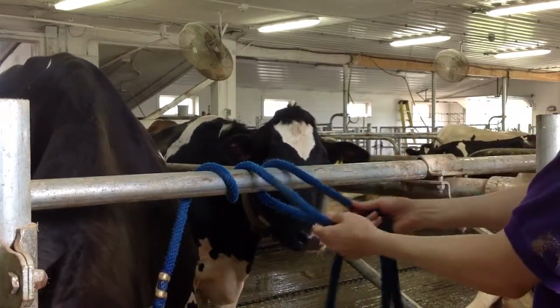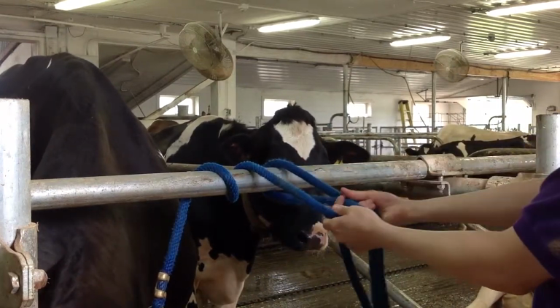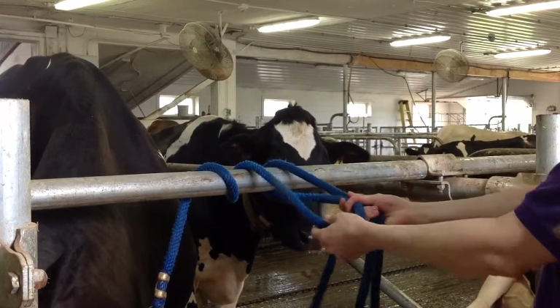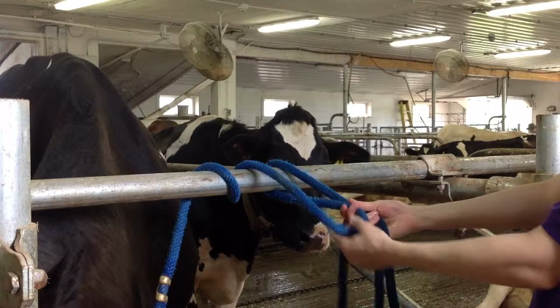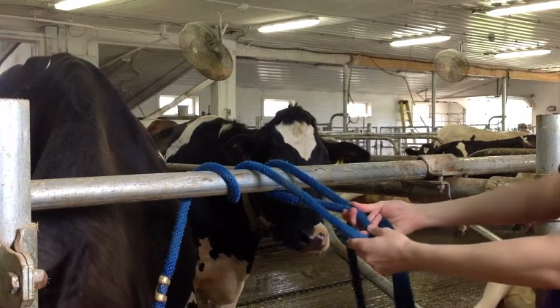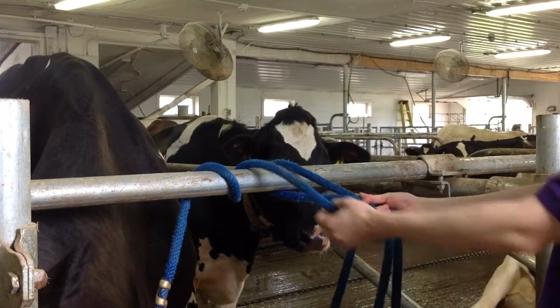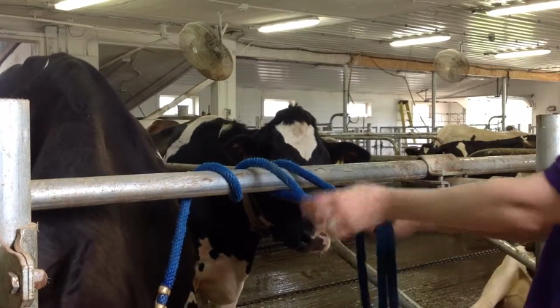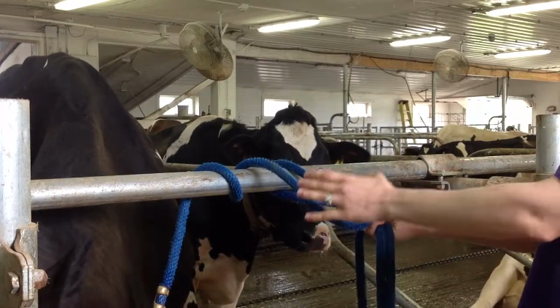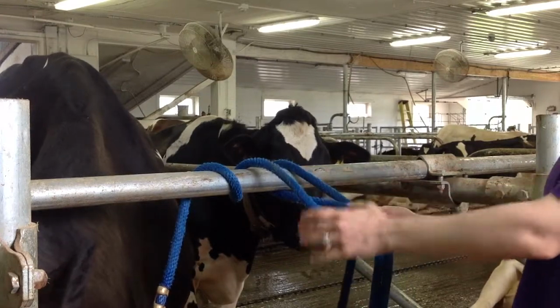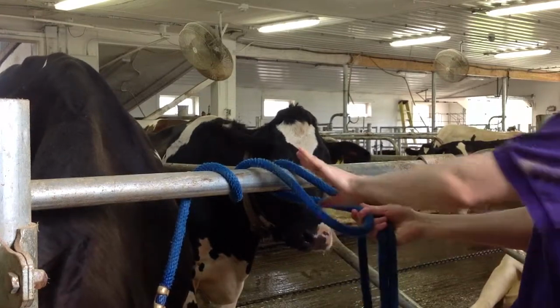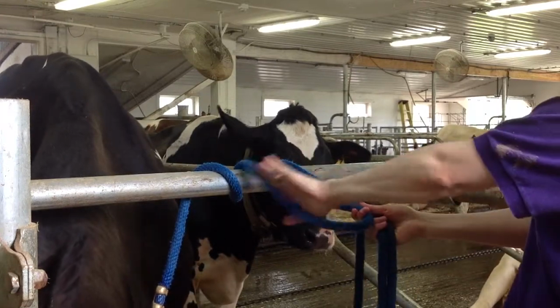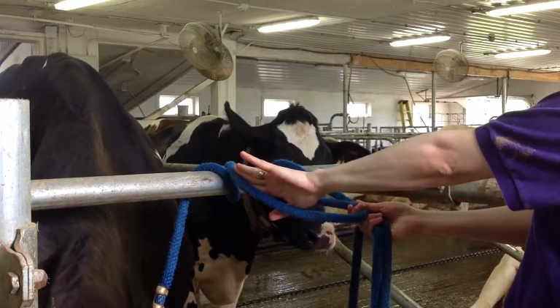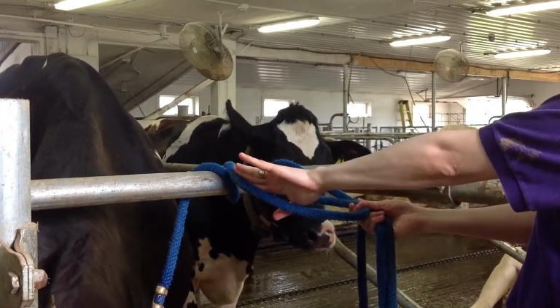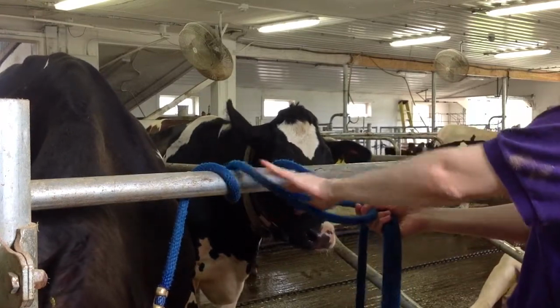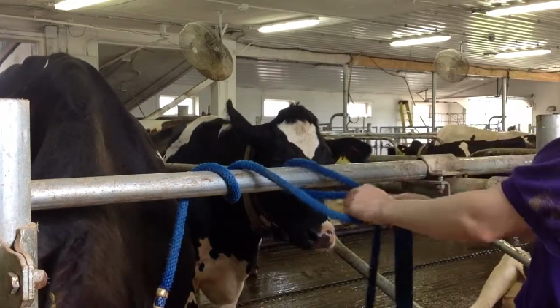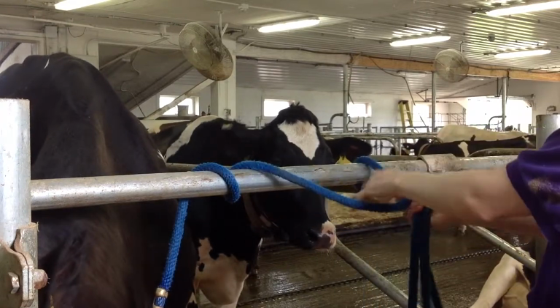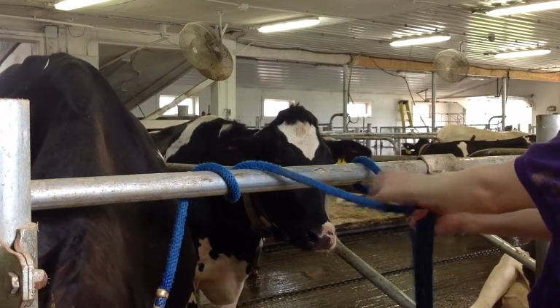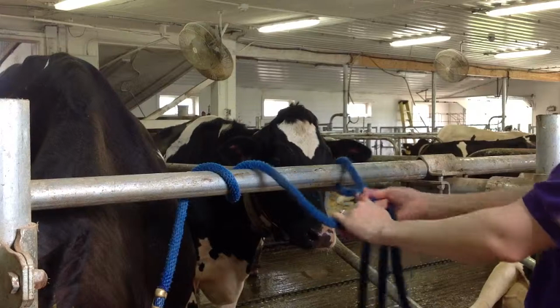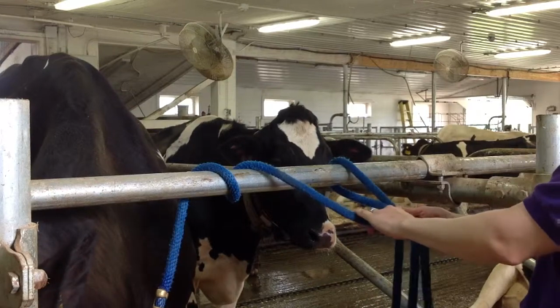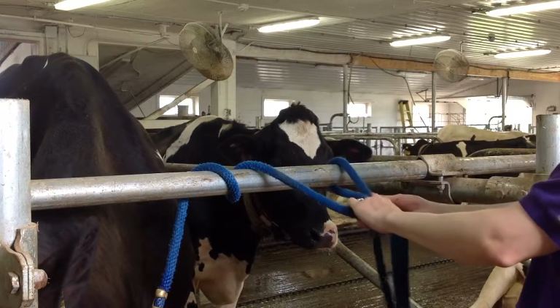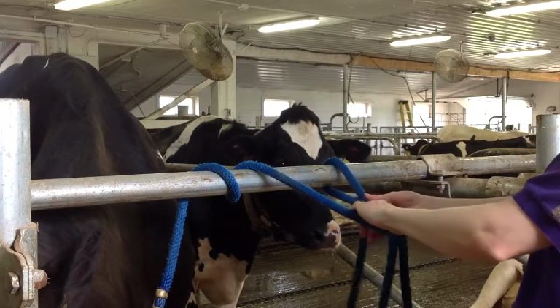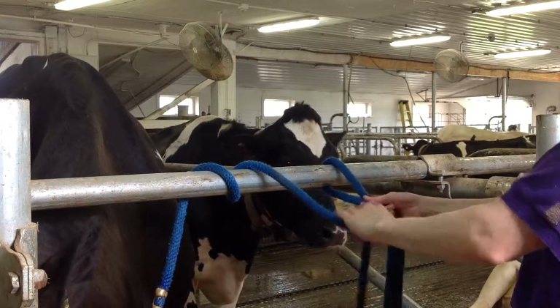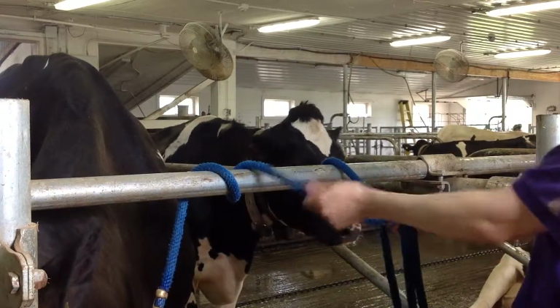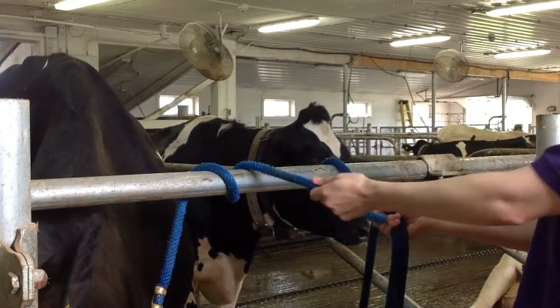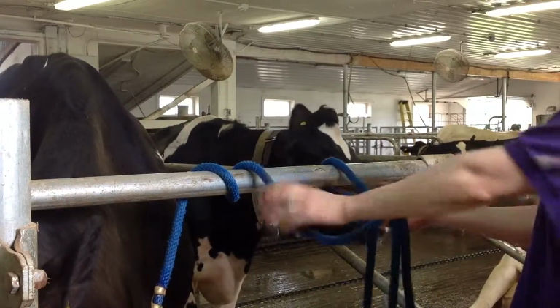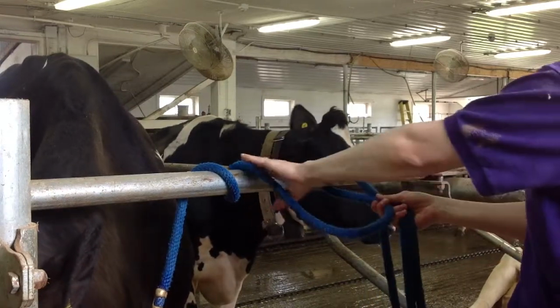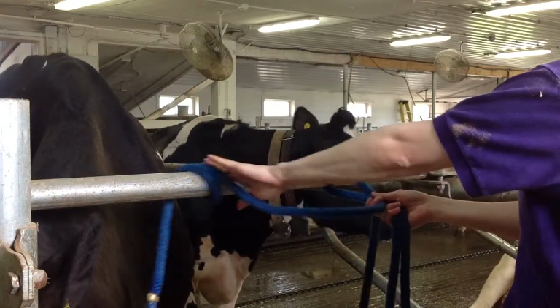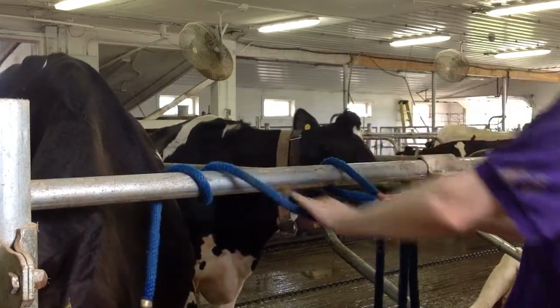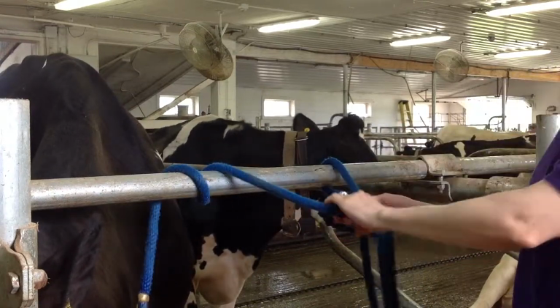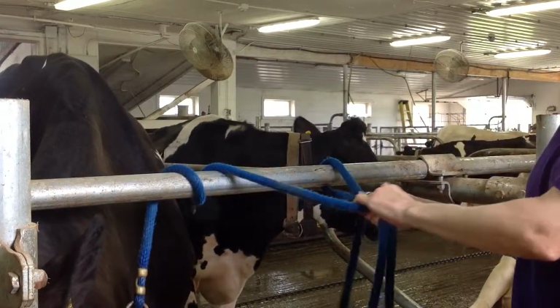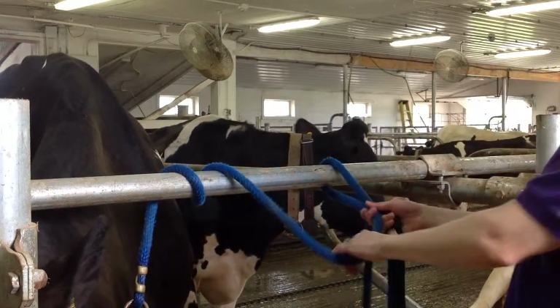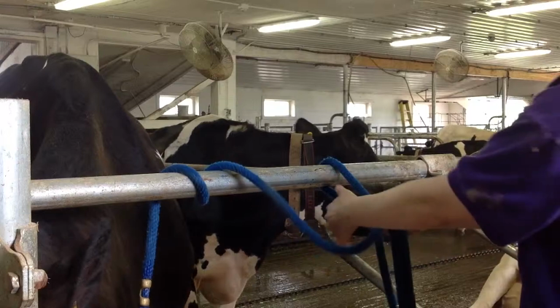Now you've got three segments of rope: one segment that's attached to the cow and then the two segments that we just created. That segment that's attached to the cow — just slide that over and ignore it for right now.